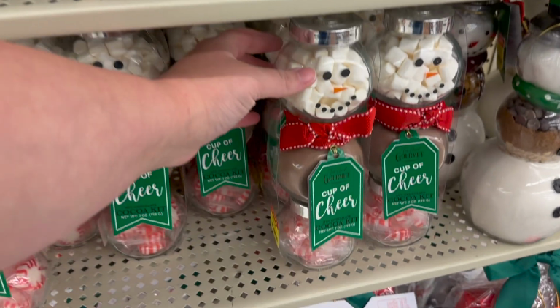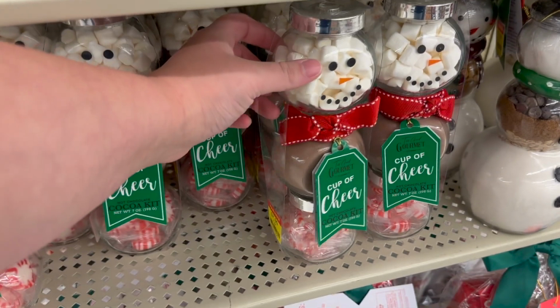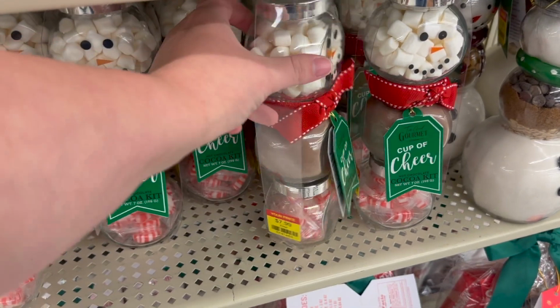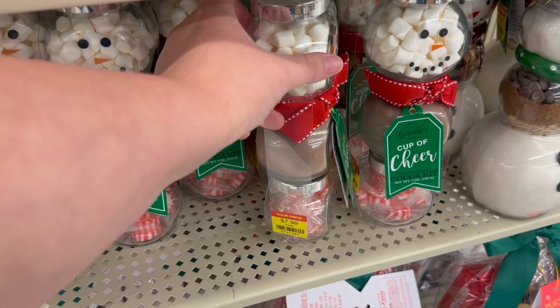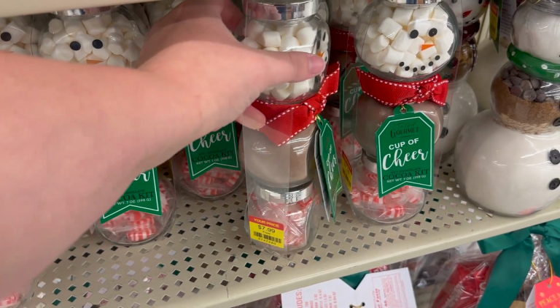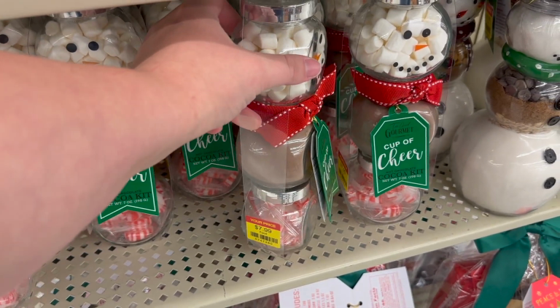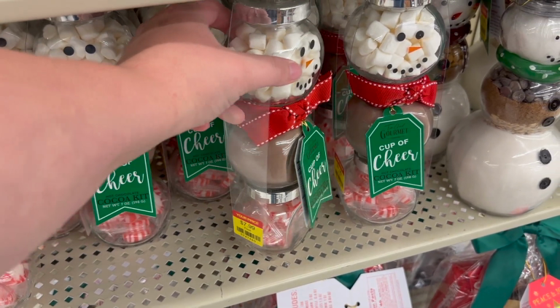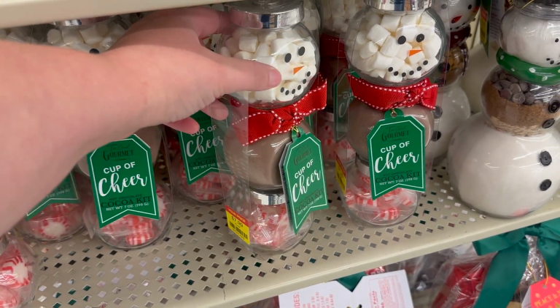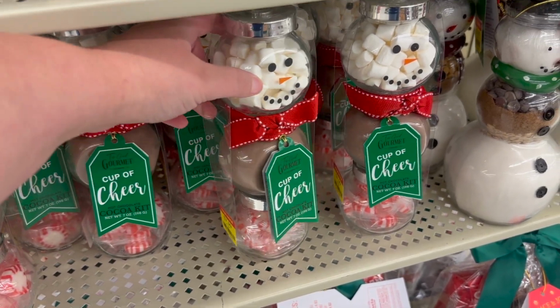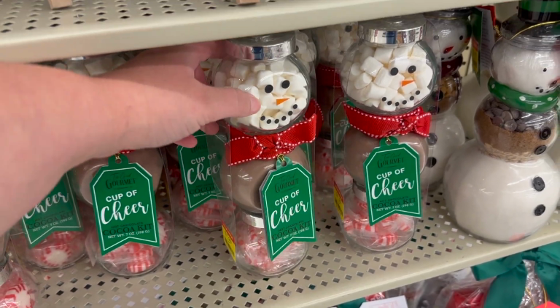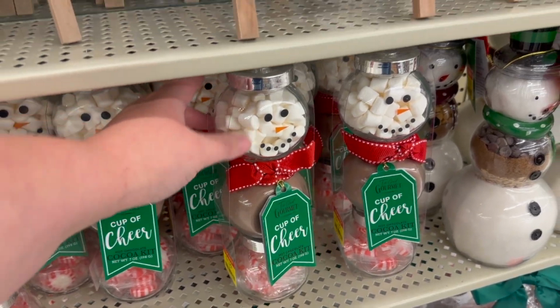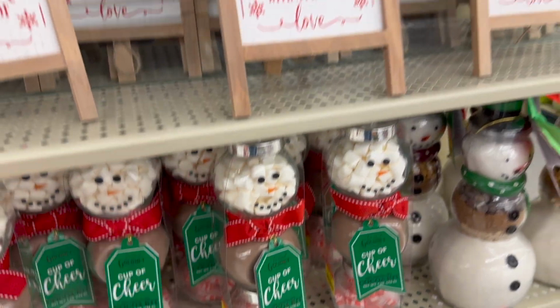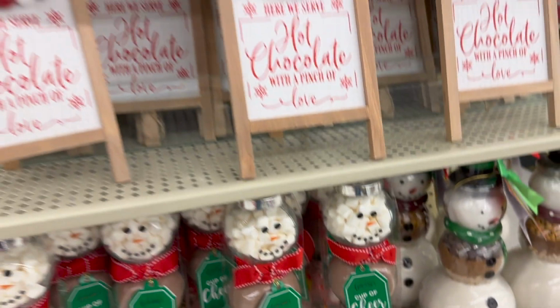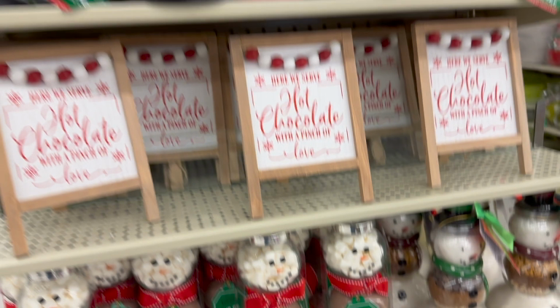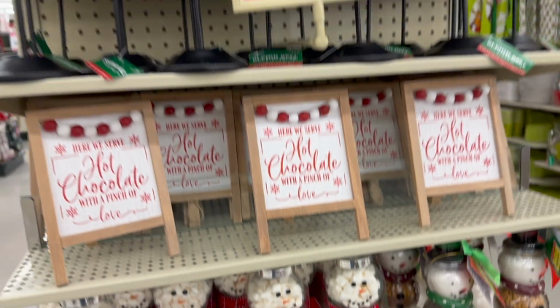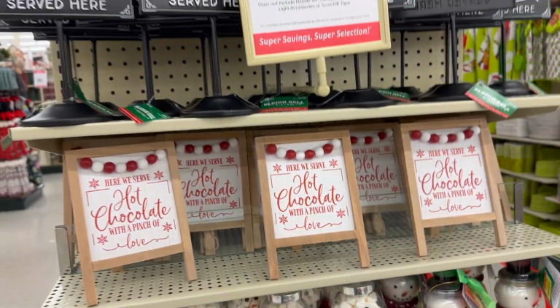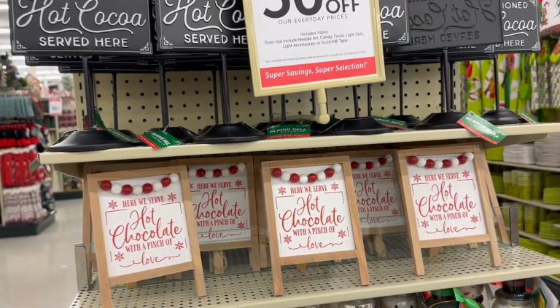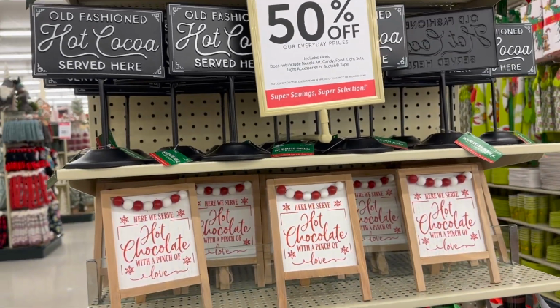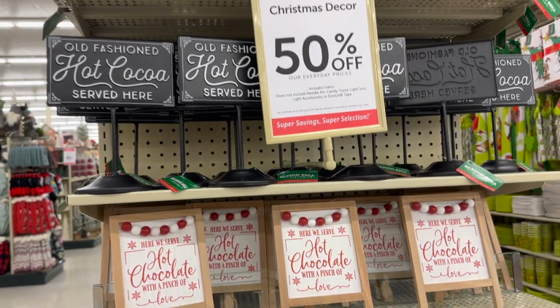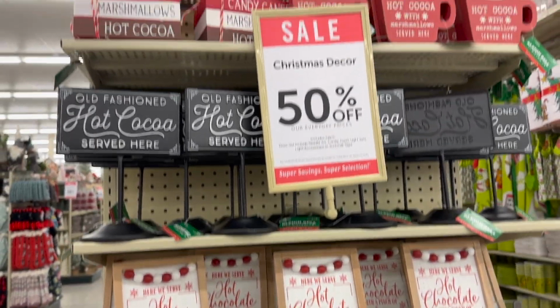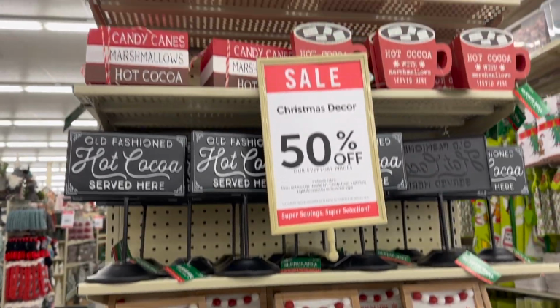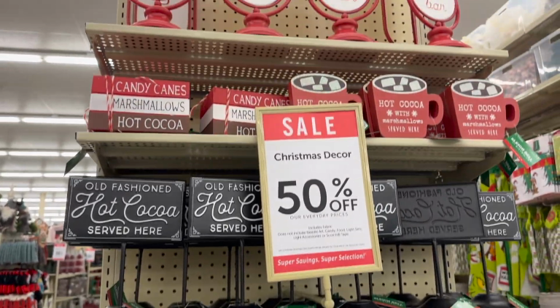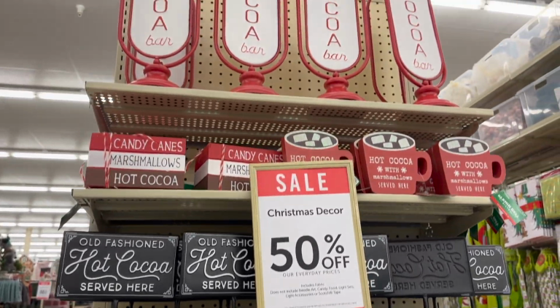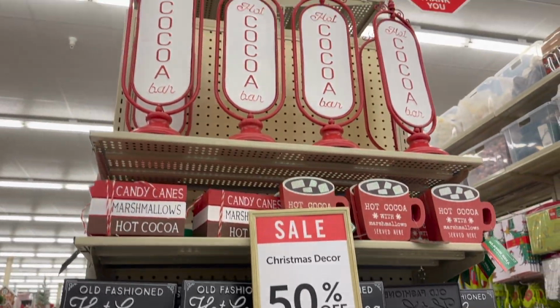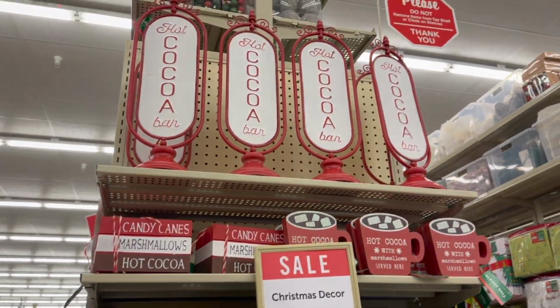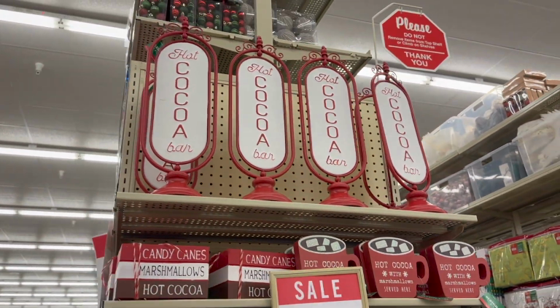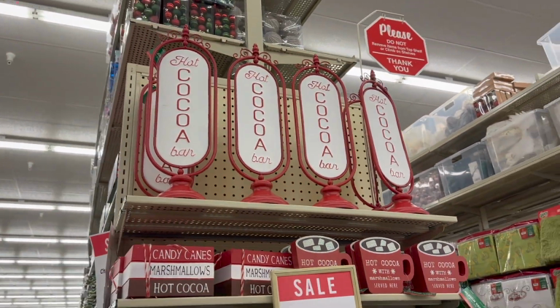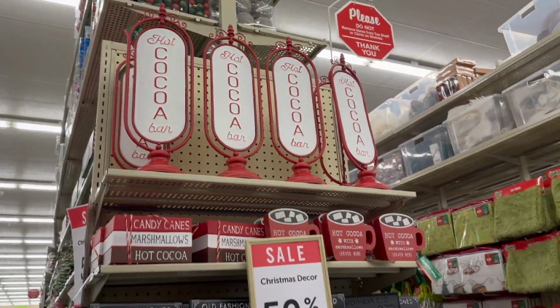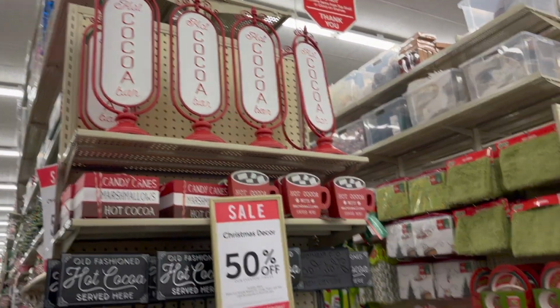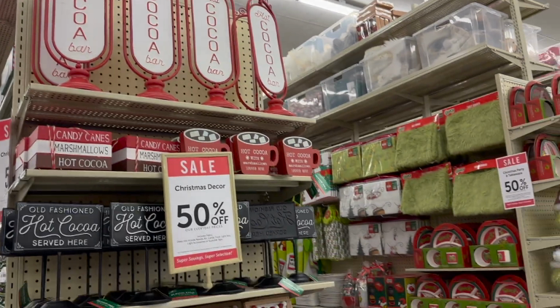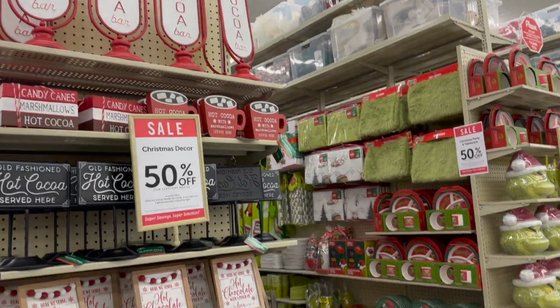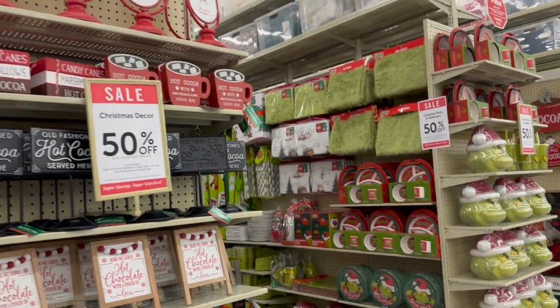I found the Snowman Trio set with marshmallows, hot chocolate powder, and mints inside this little hot cocoa stand section on the end cap. That would be a really nice gift for coworkers, Secret Santa, or even a stocking stuffer.